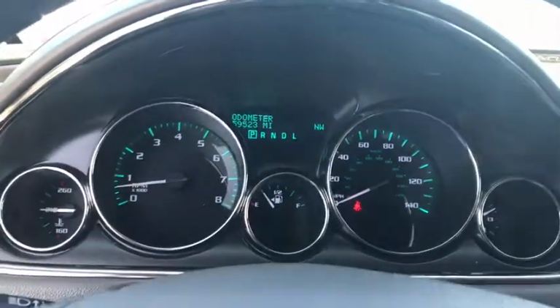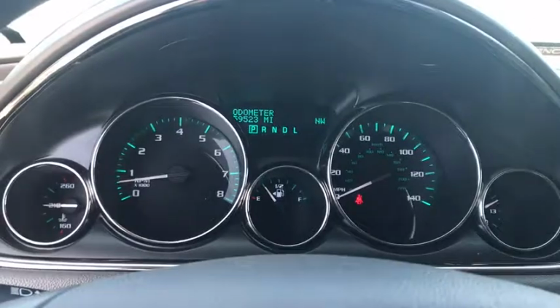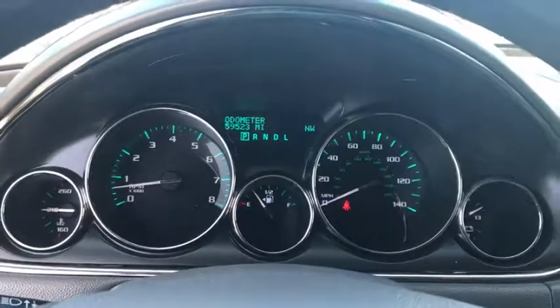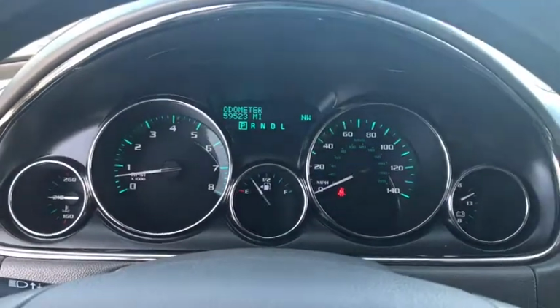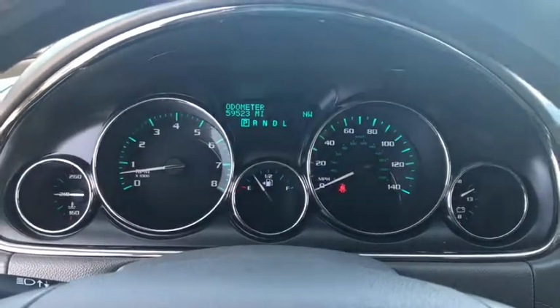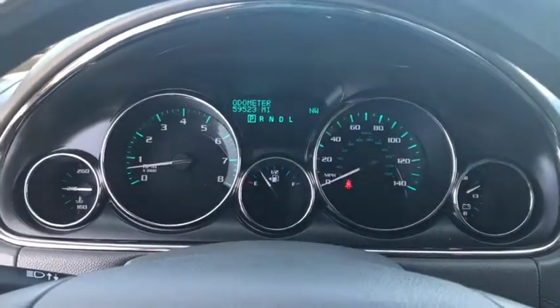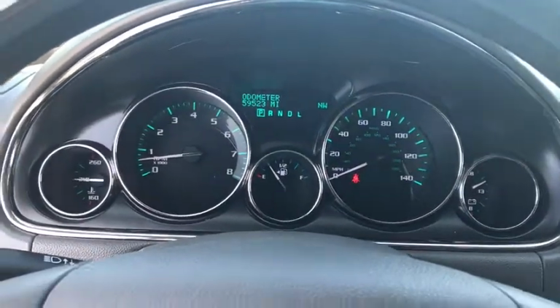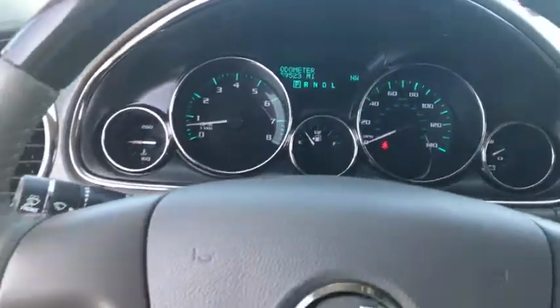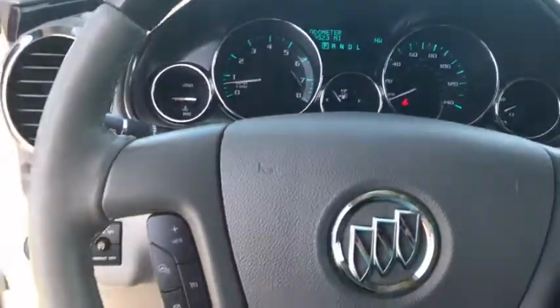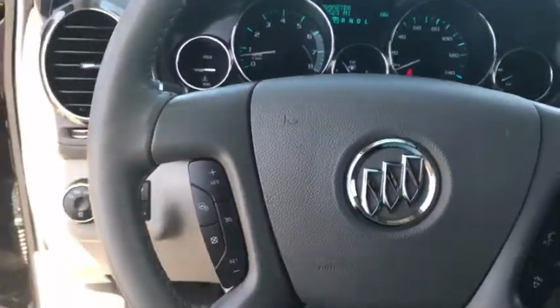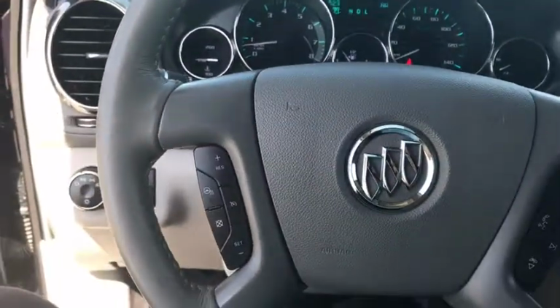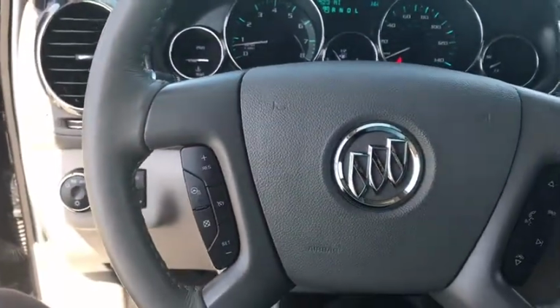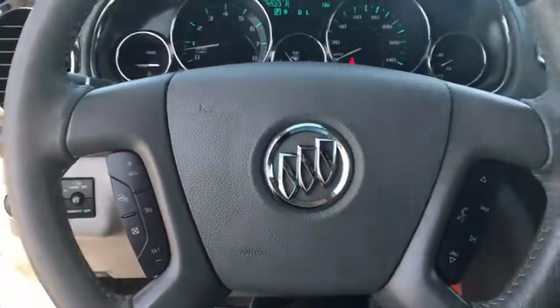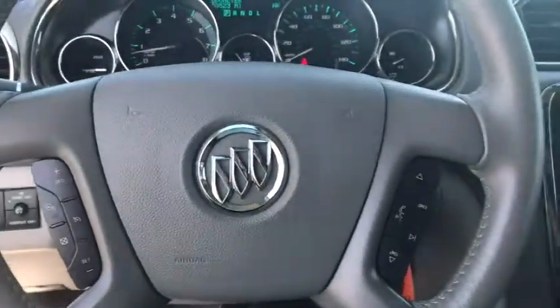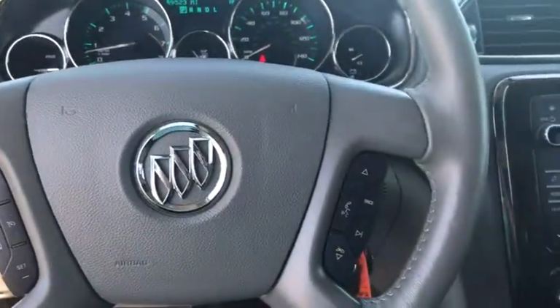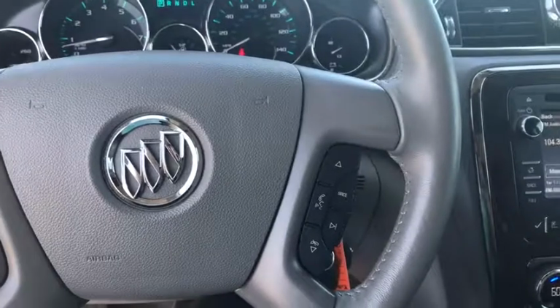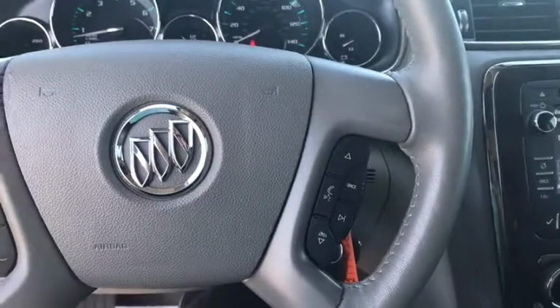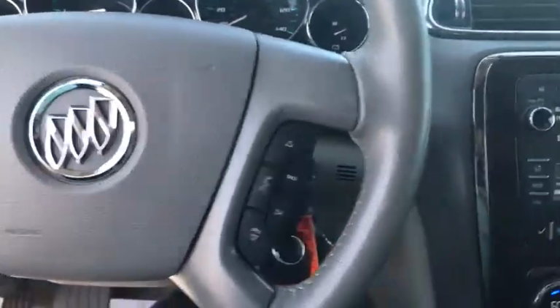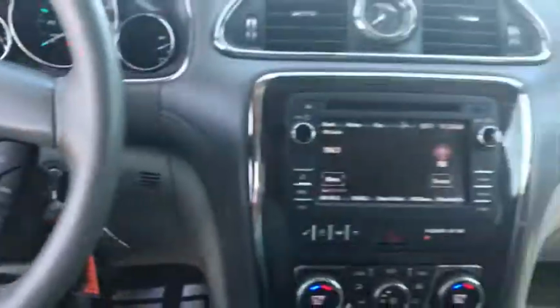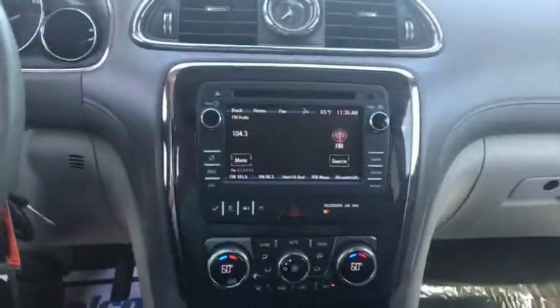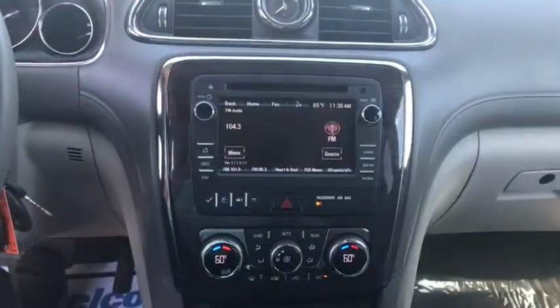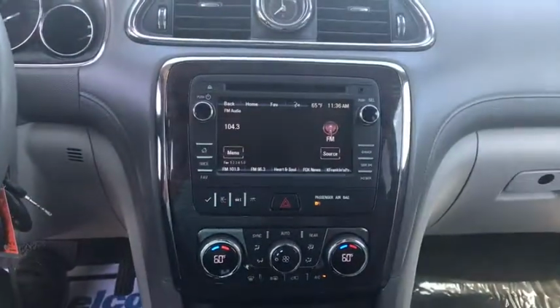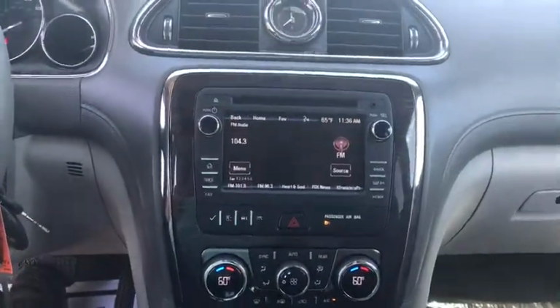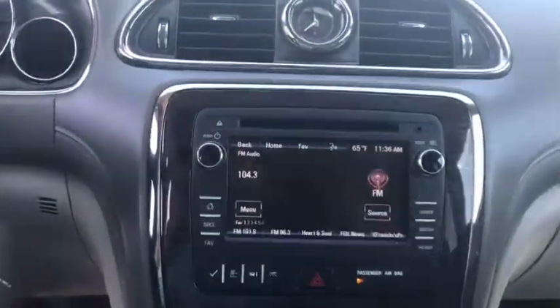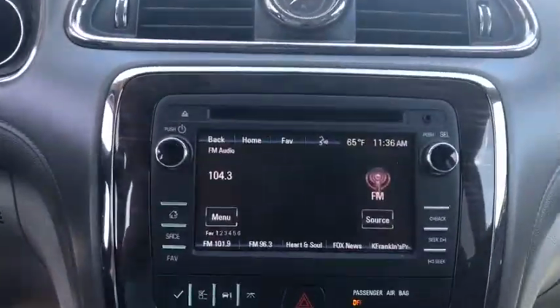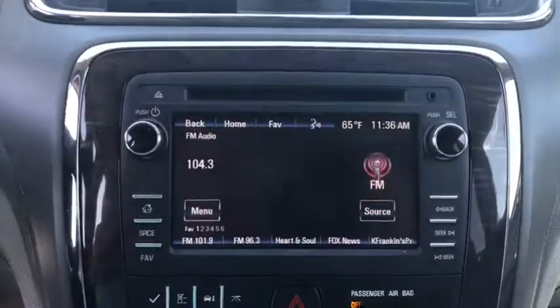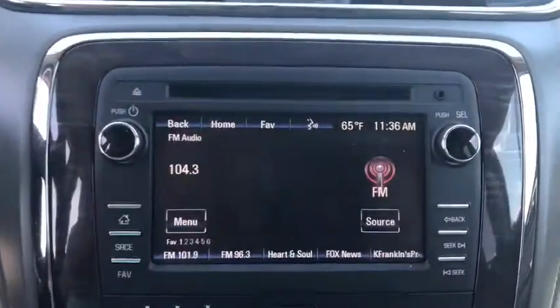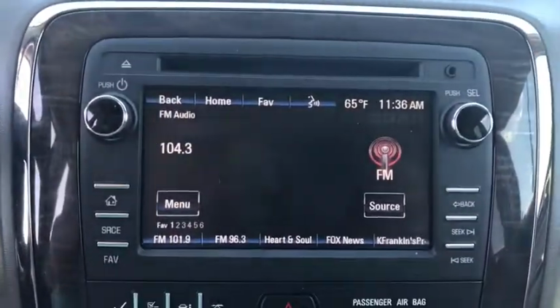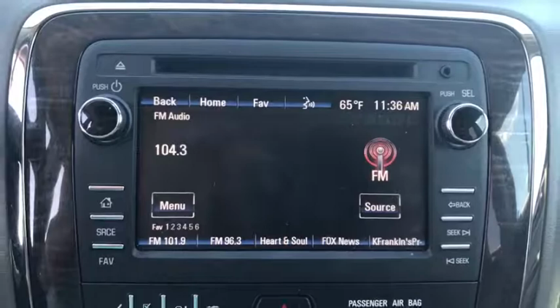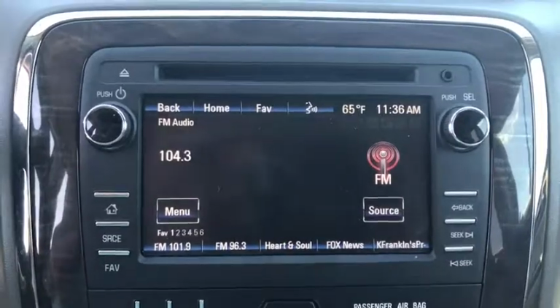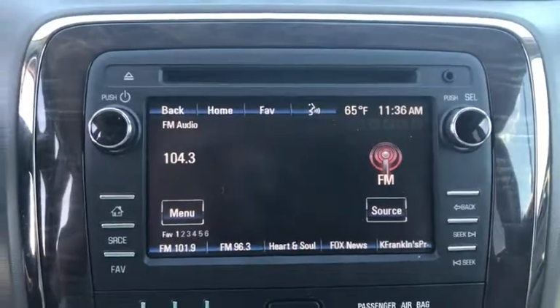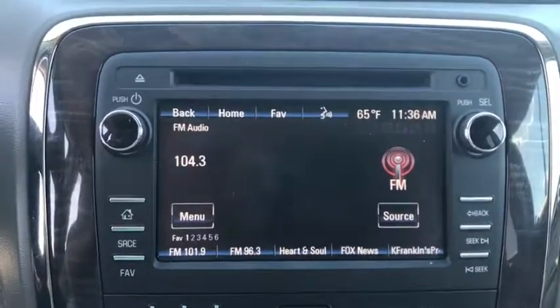Traction control, stability control, power passenger seat, backup camera, all-wheel drive, power liftgate, anti-lock braking system, remote engine start, steering wheel audio controls, keyless entry.